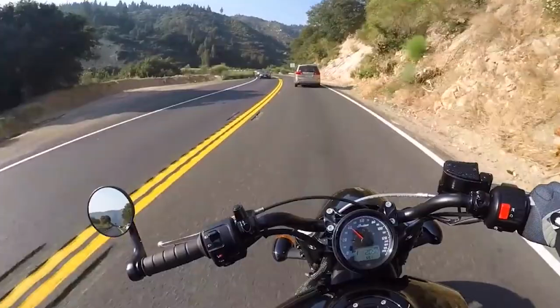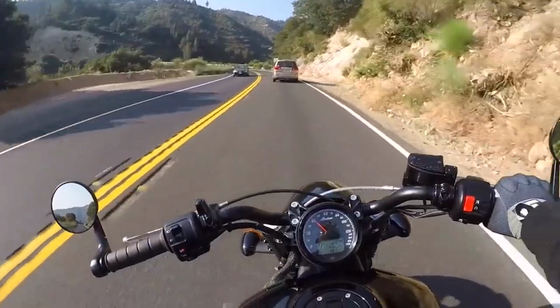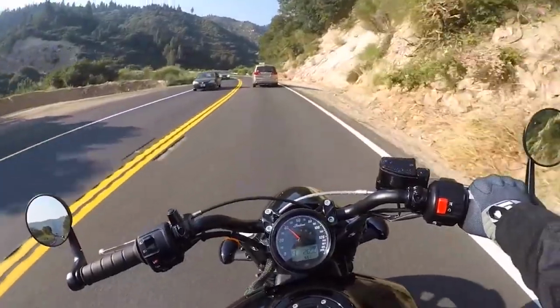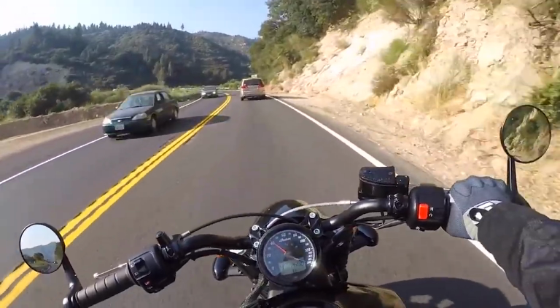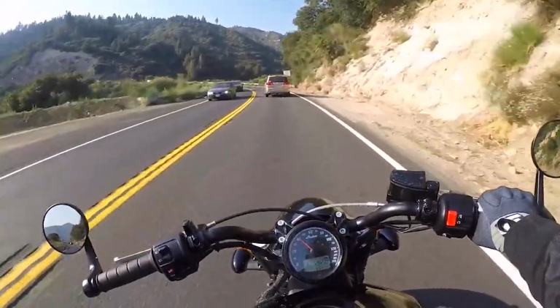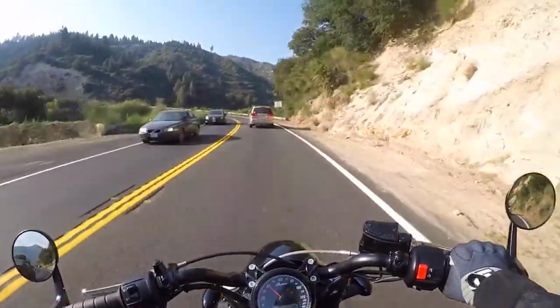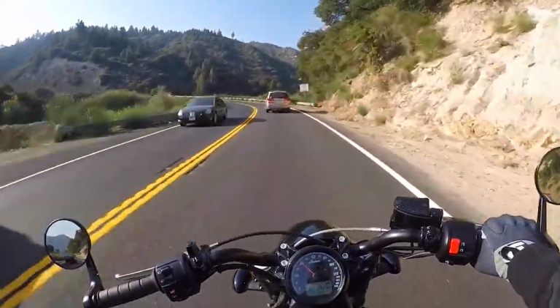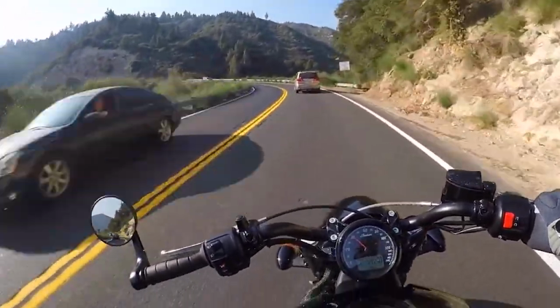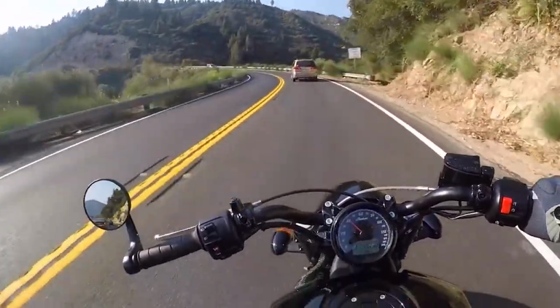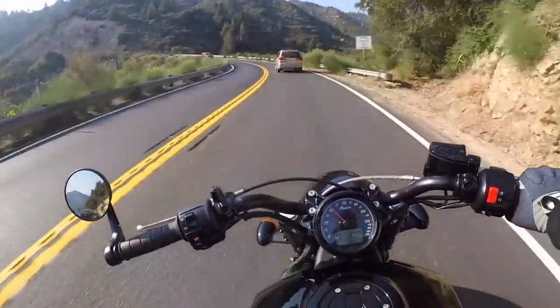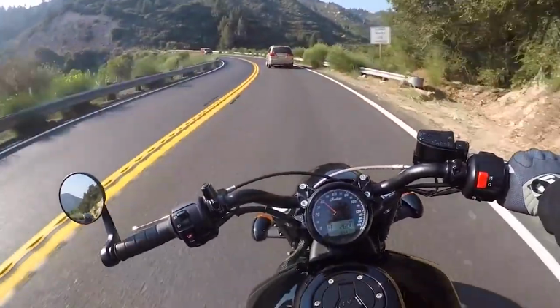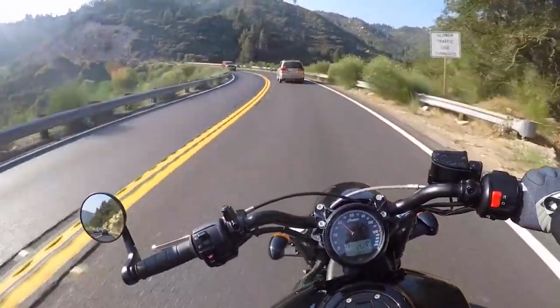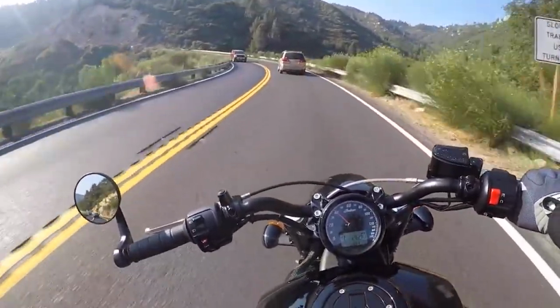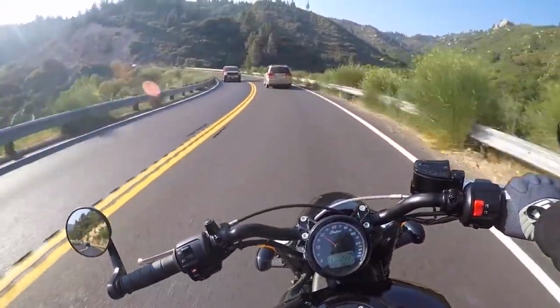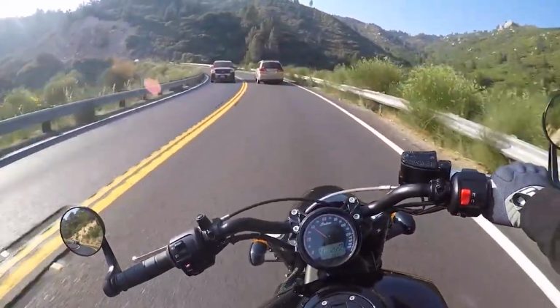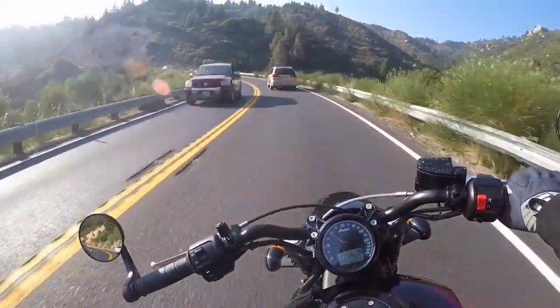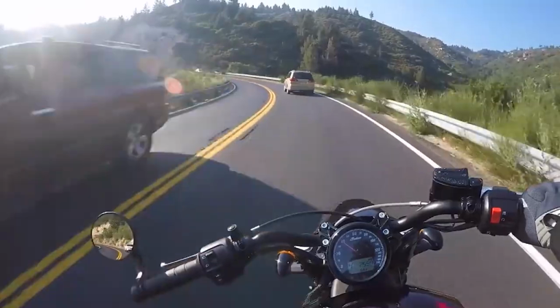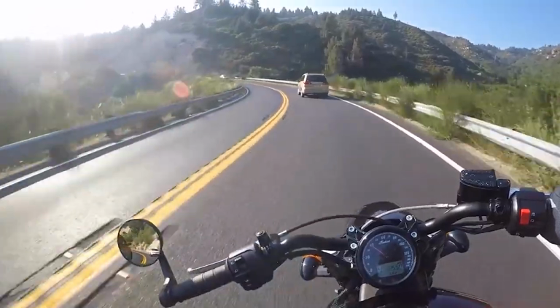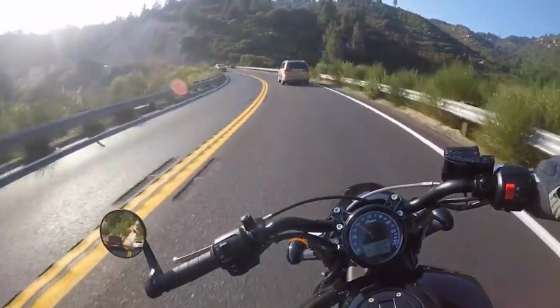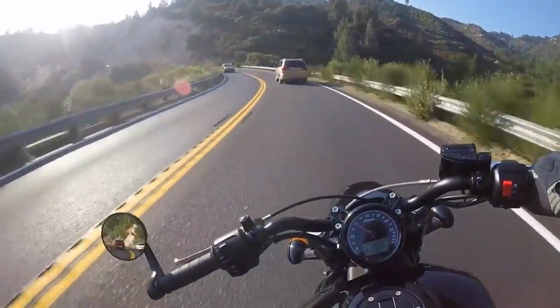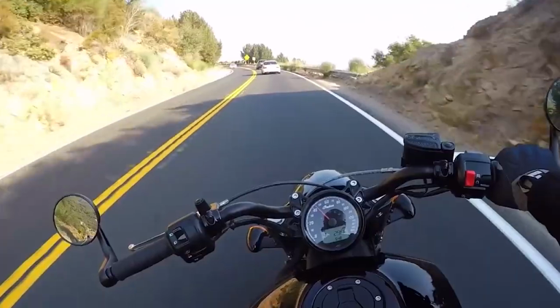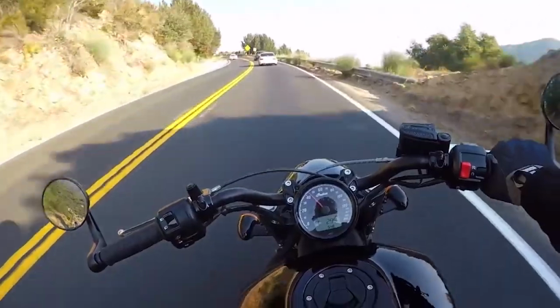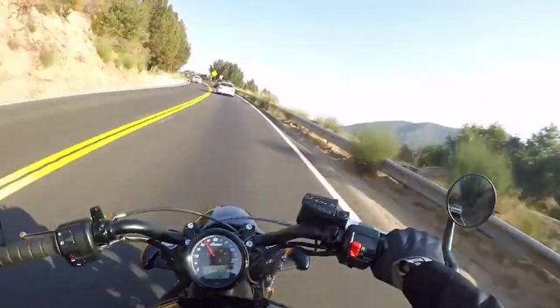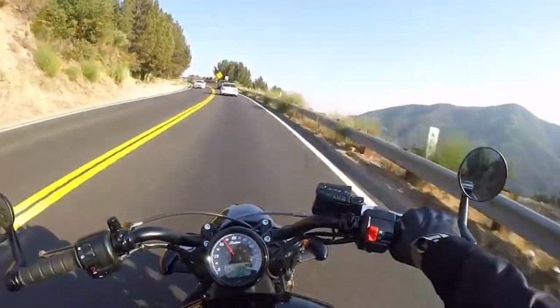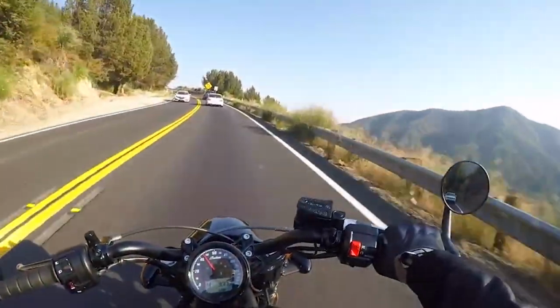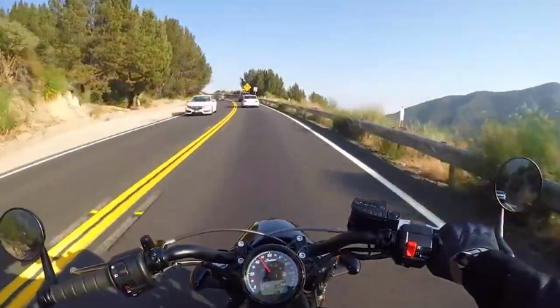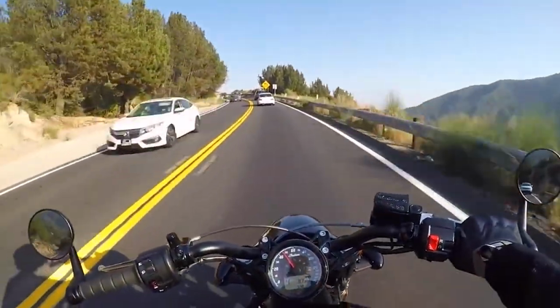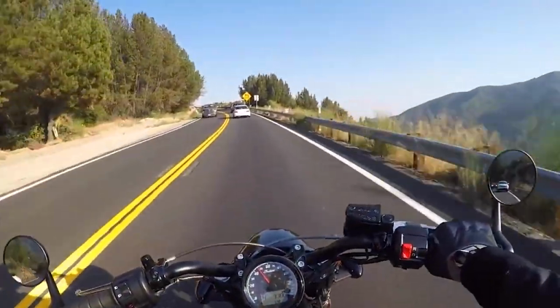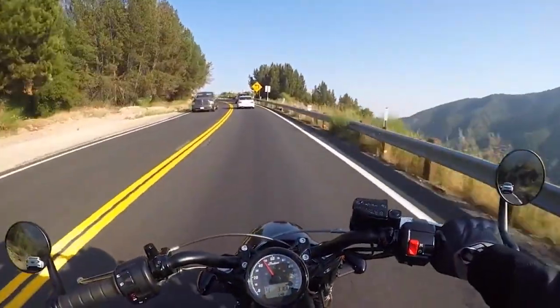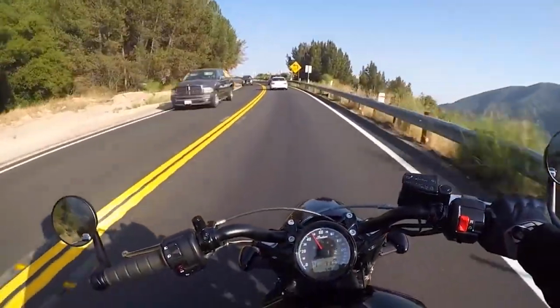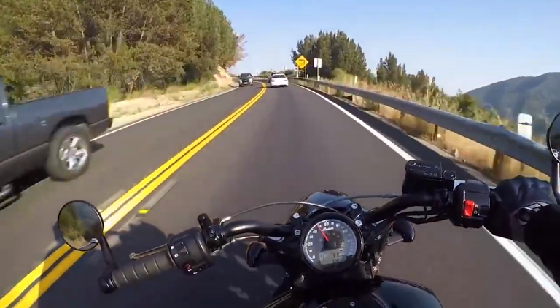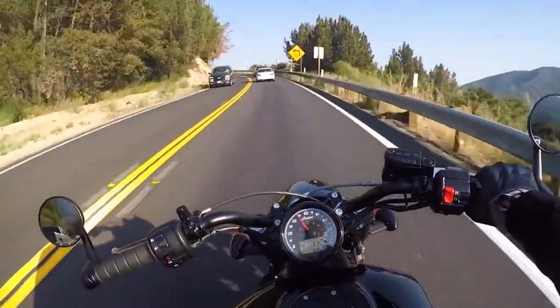The Indian Scout Bobber is a joy to ride — easy to maneuver, easy to thrash, and with every flick you get that surge of power that you're looking for.